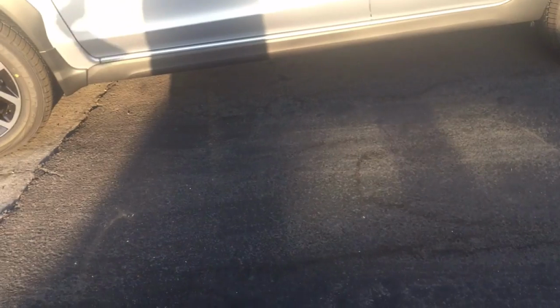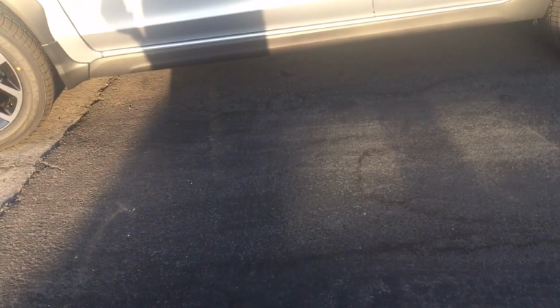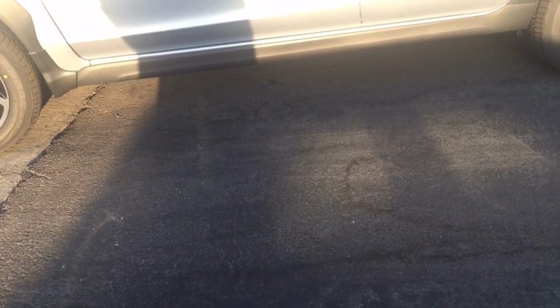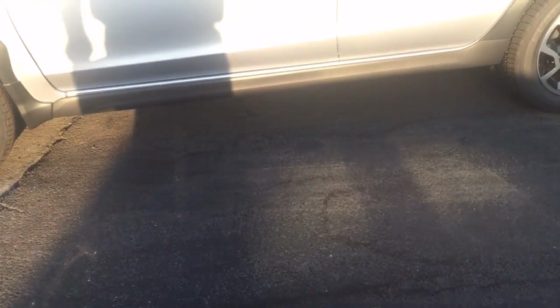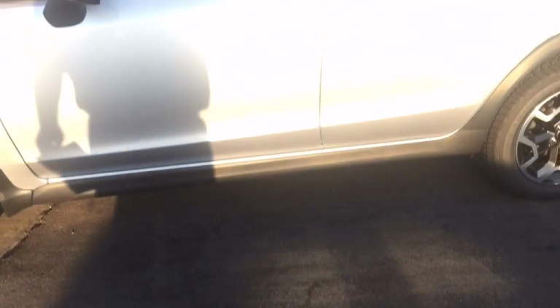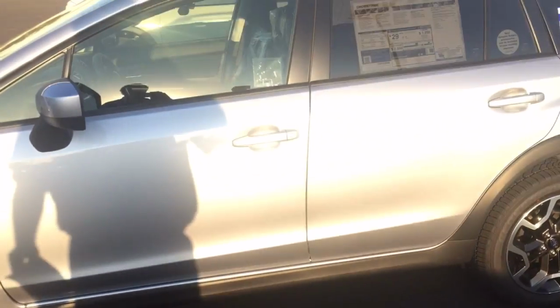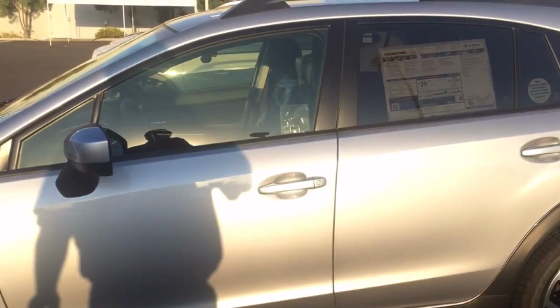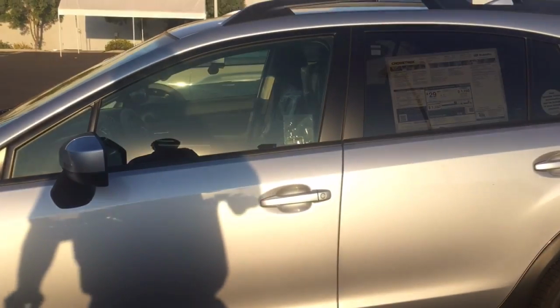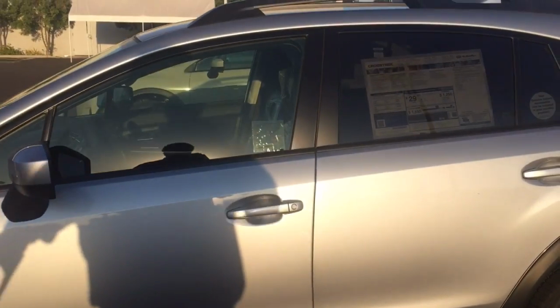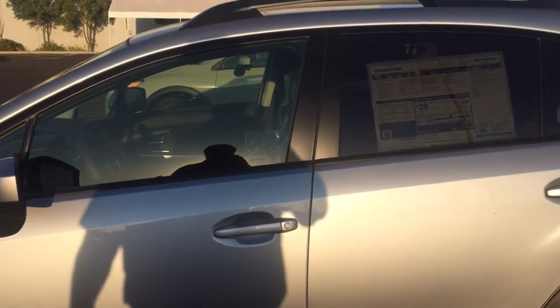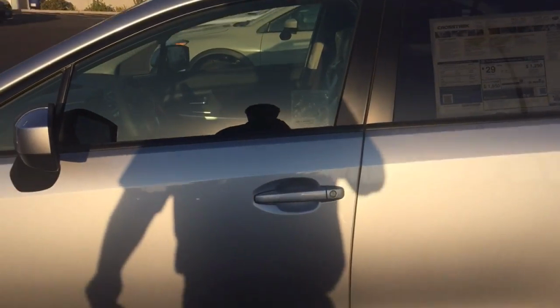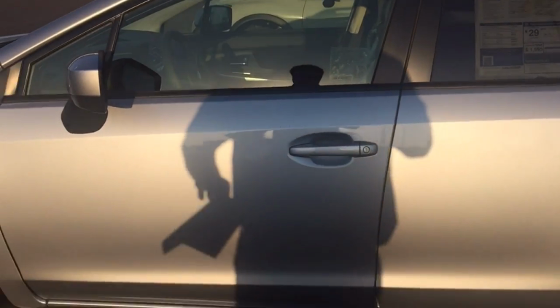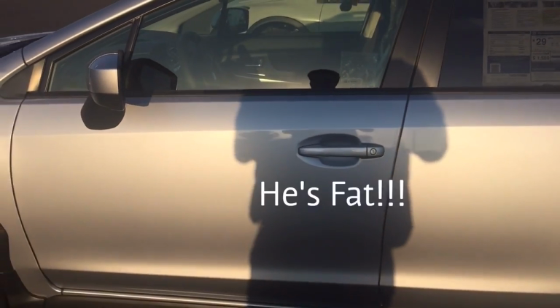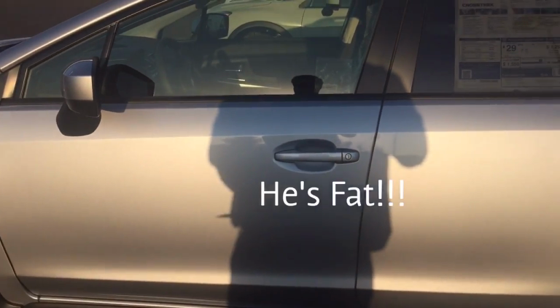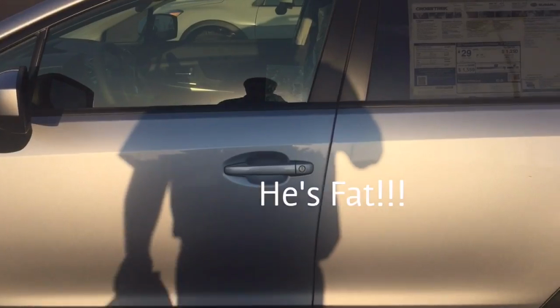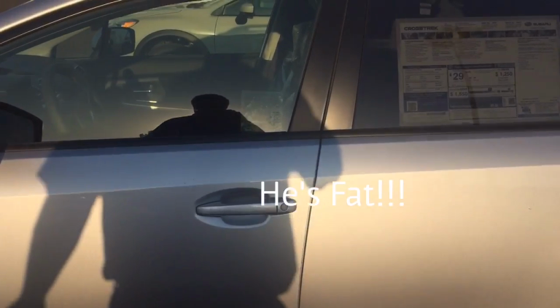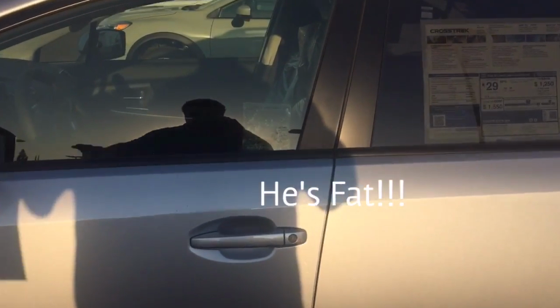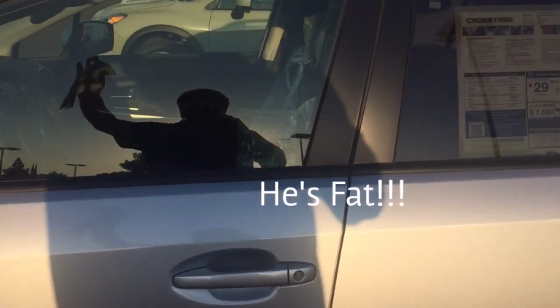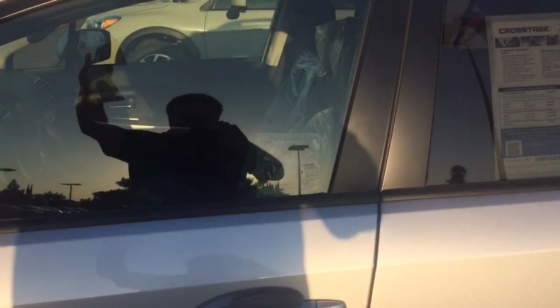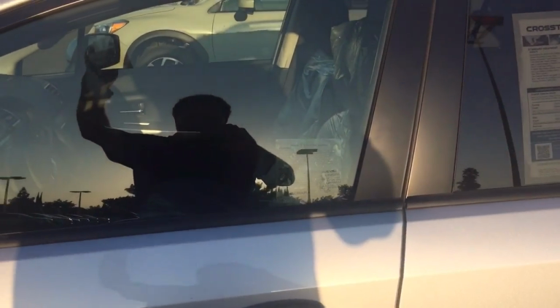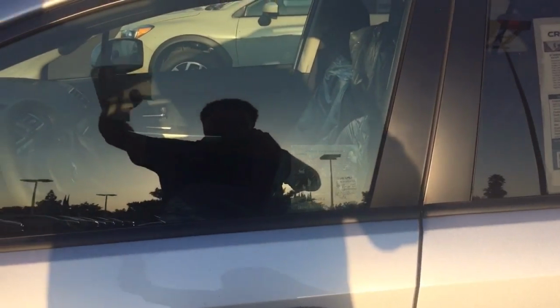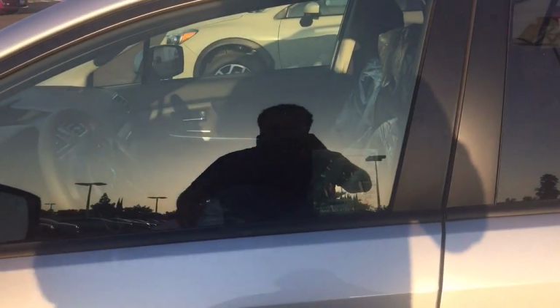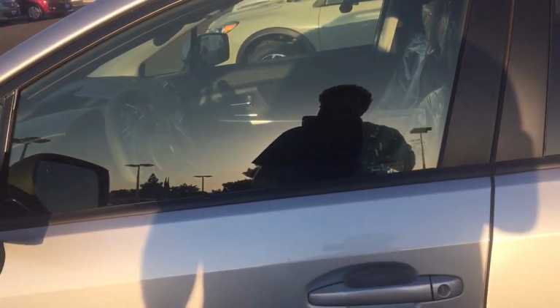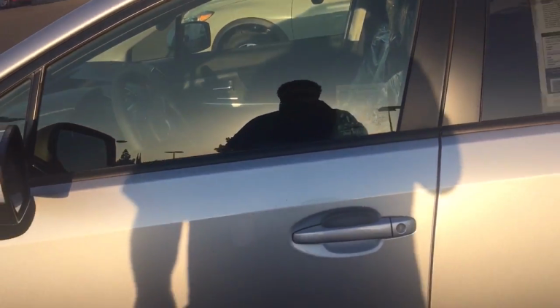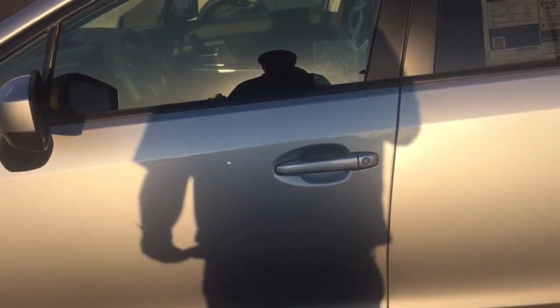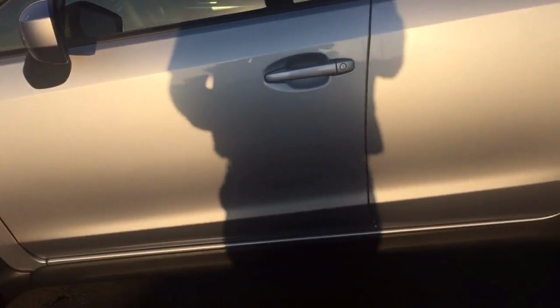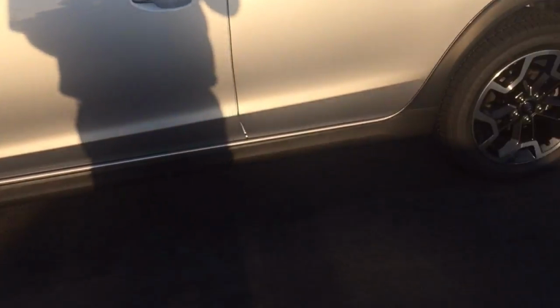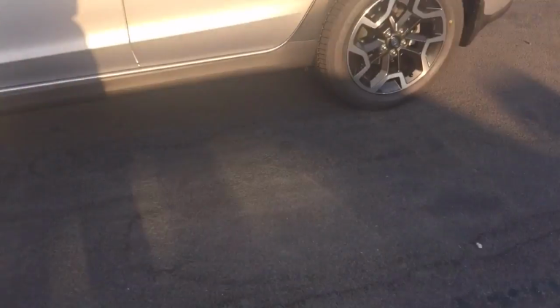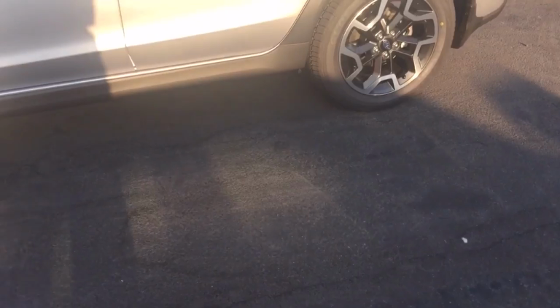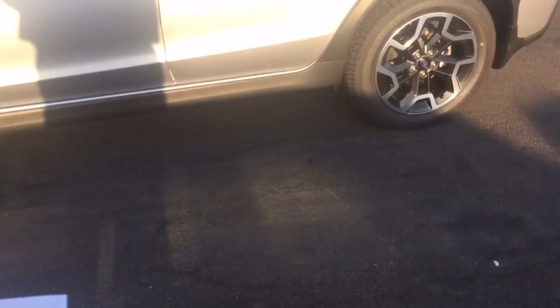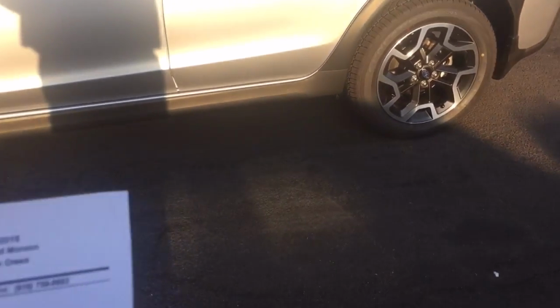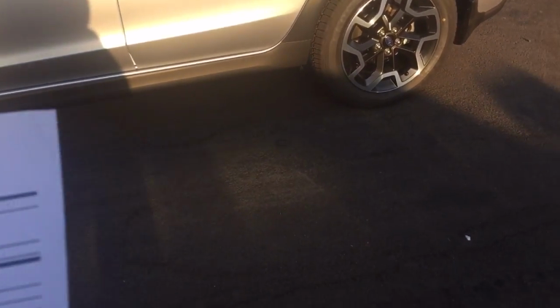Hi, Judy. This is Ed Monson, Internet Sales Manager here at Subaru in Fresno. I'm not really that fat, although I'm pretty fat. Here I am. I've never done that before. I crack myself up sometimes.